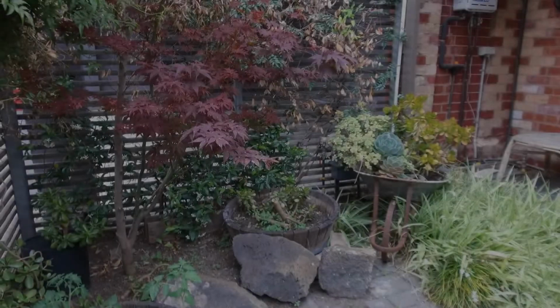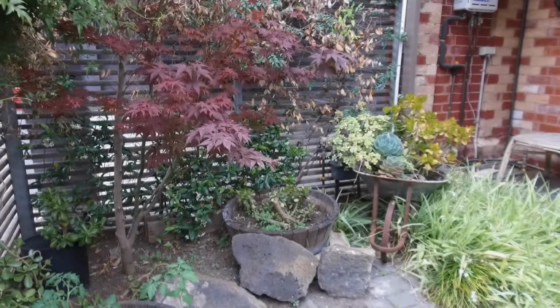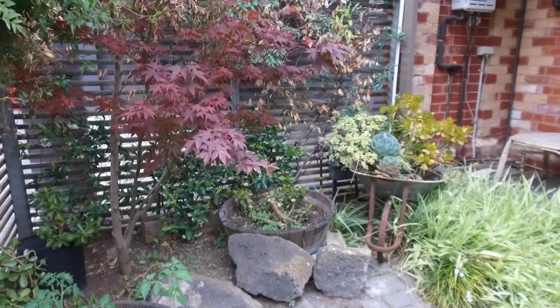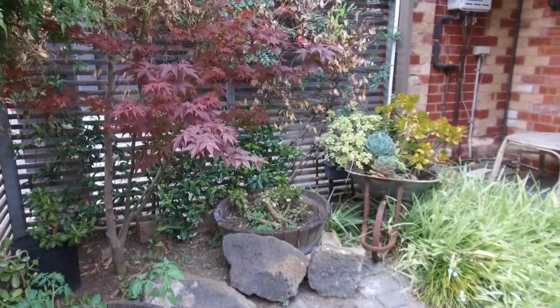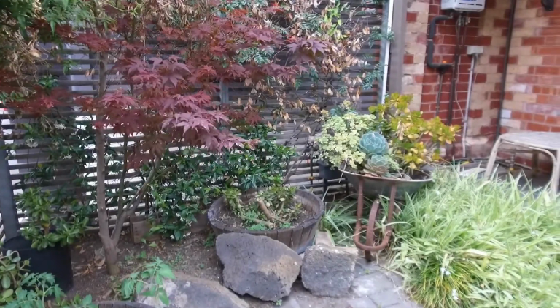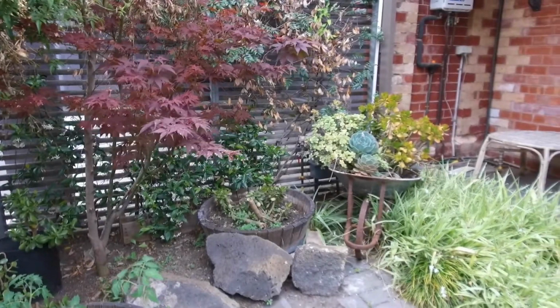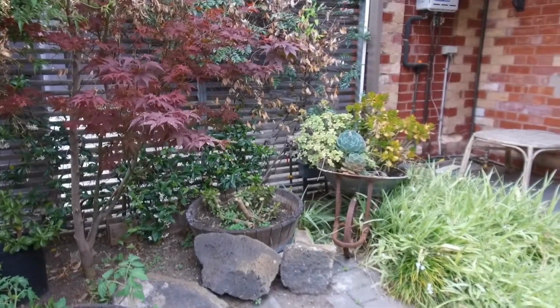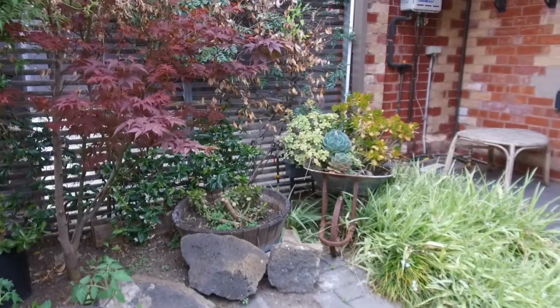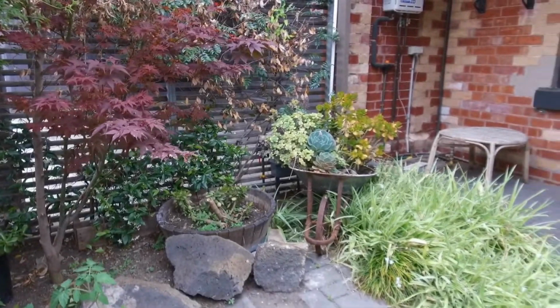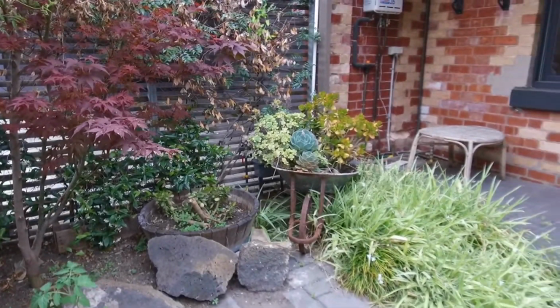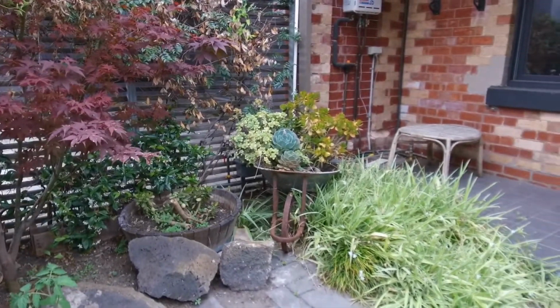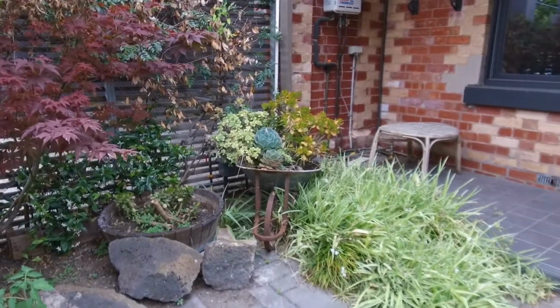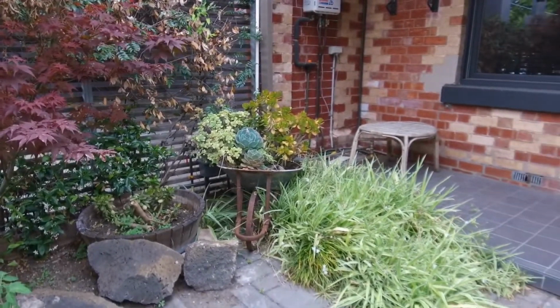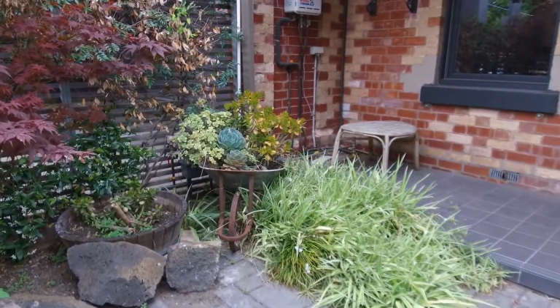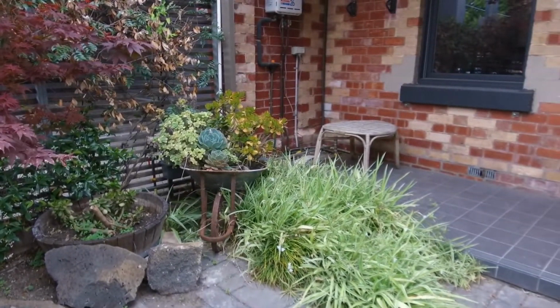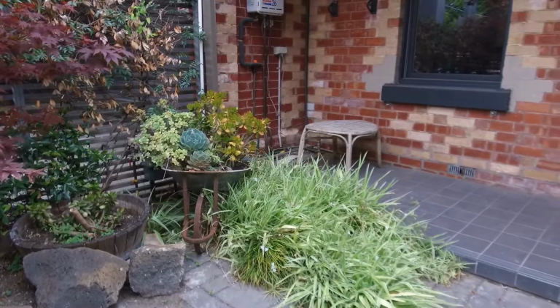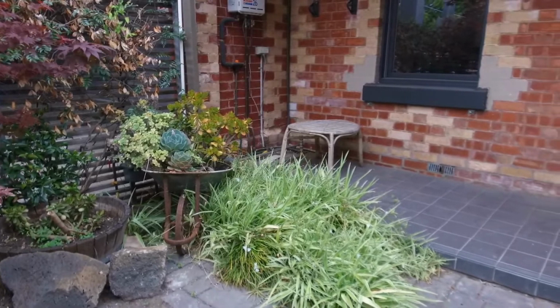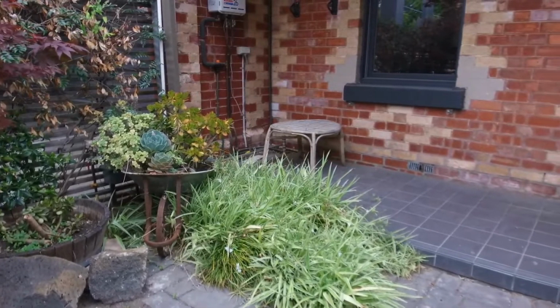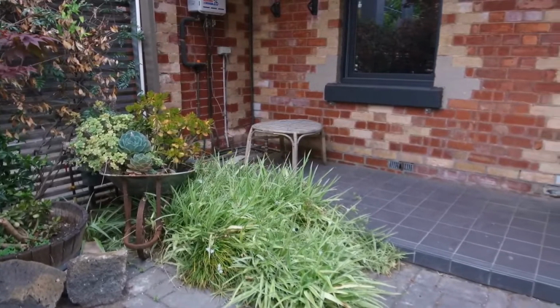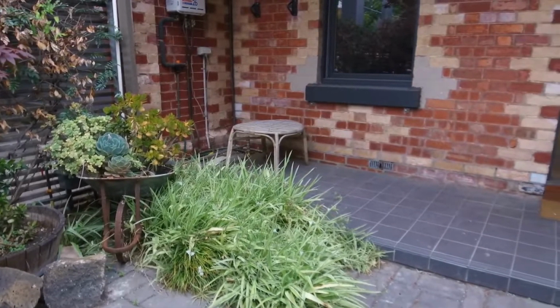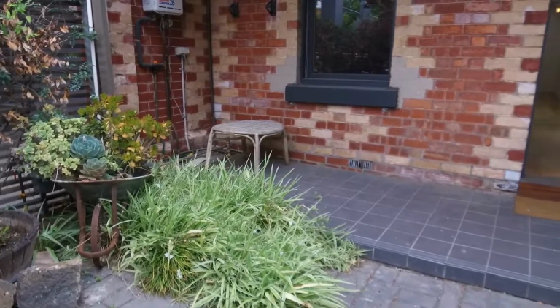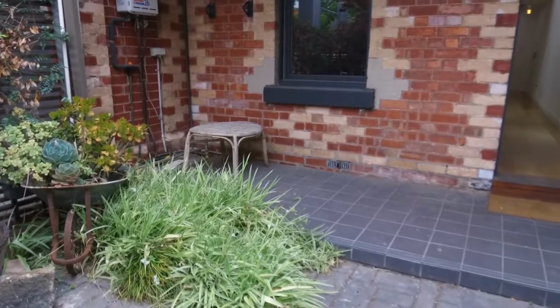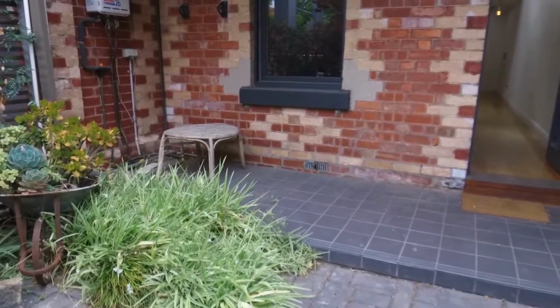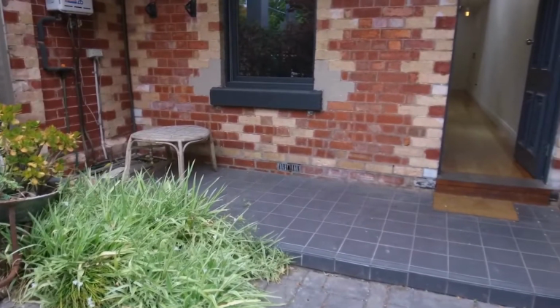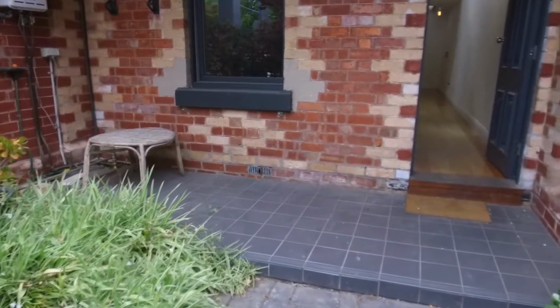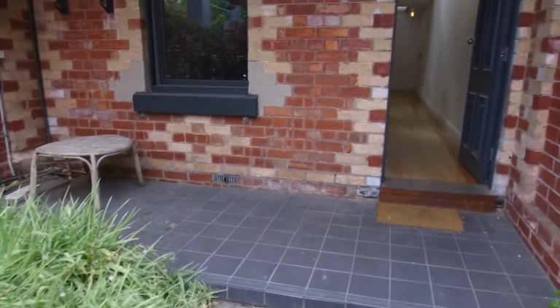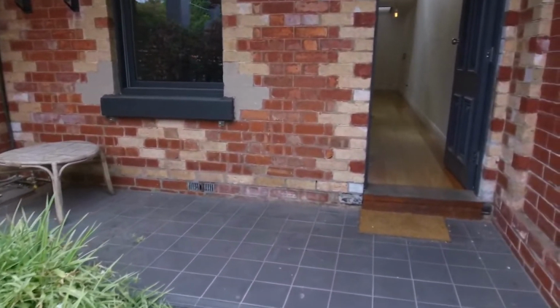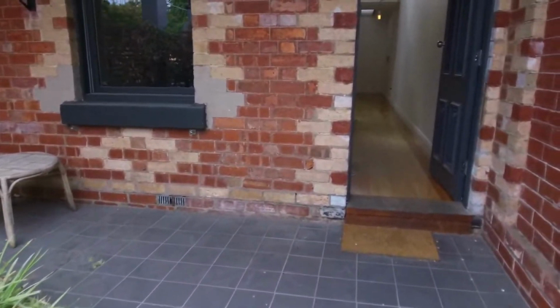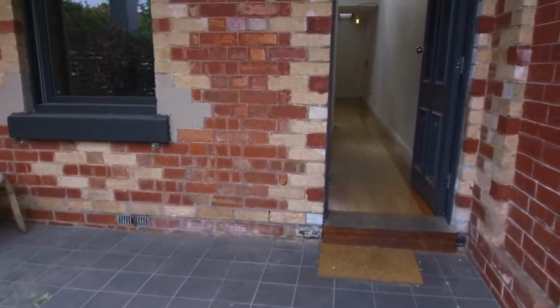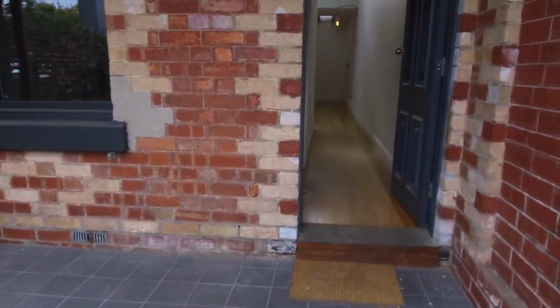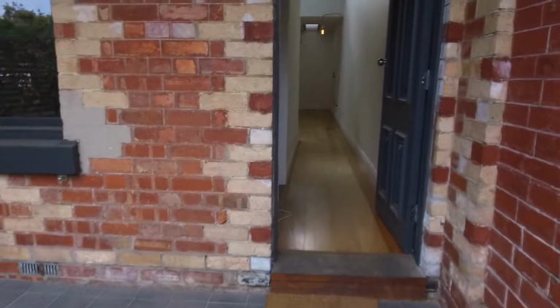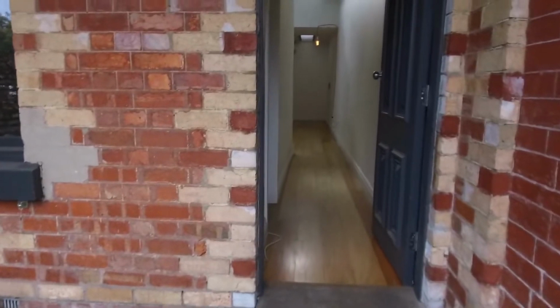Hi, this is Lee from Melbourne Real Estate. Welcome to the walkthrough tour of 53 Rupert Street in Collingwood. We have a three-bedroom, one-bathroom, one-car space house.